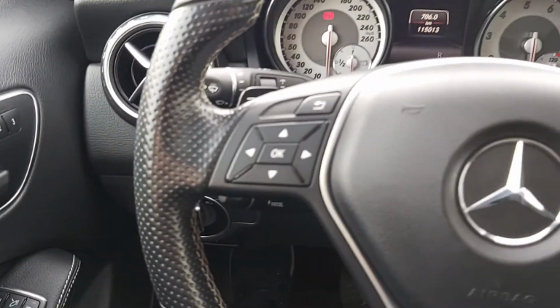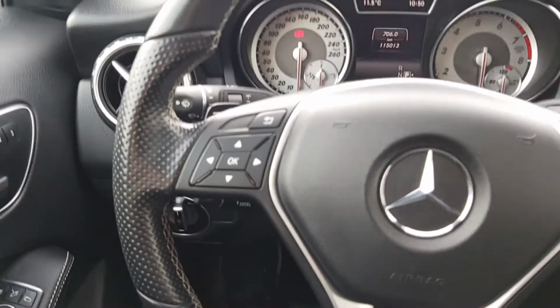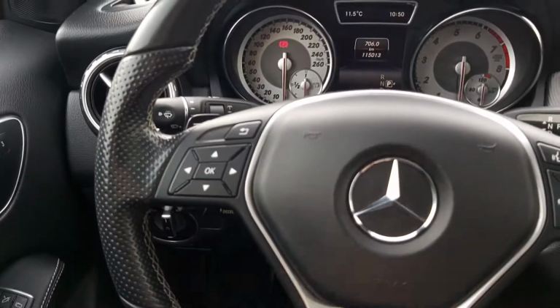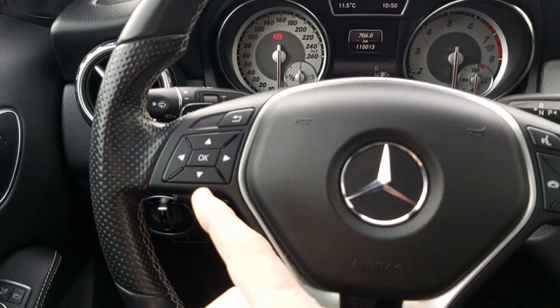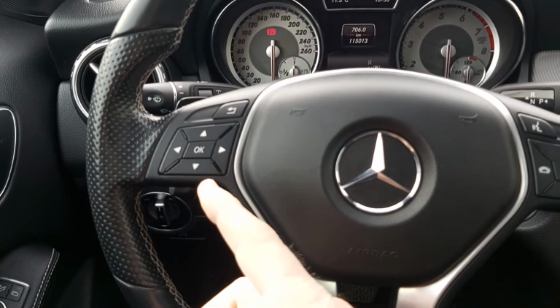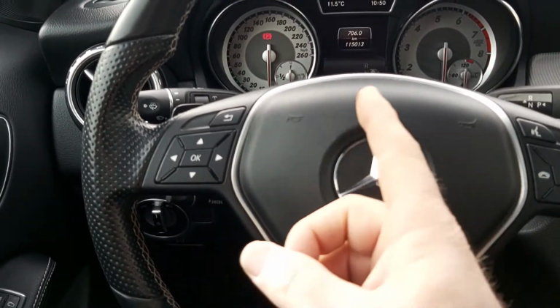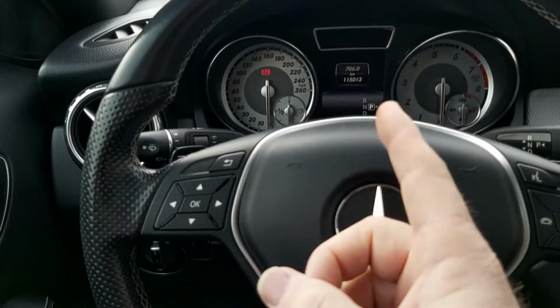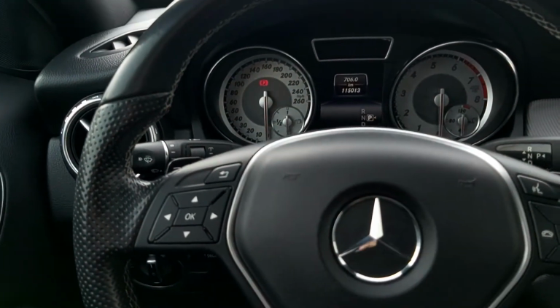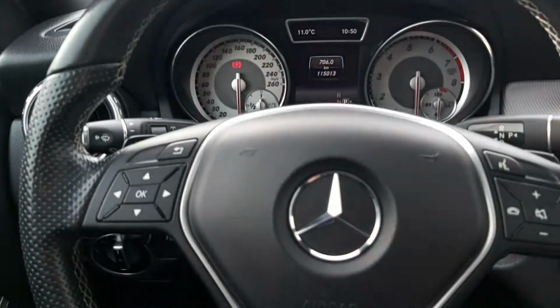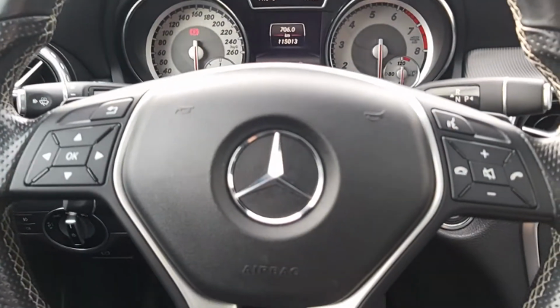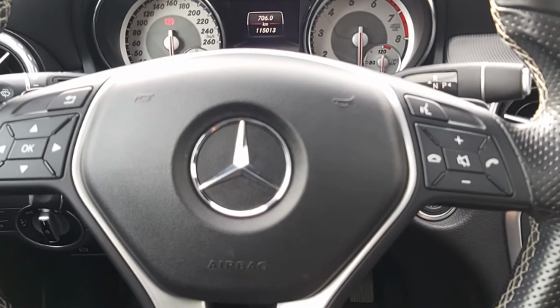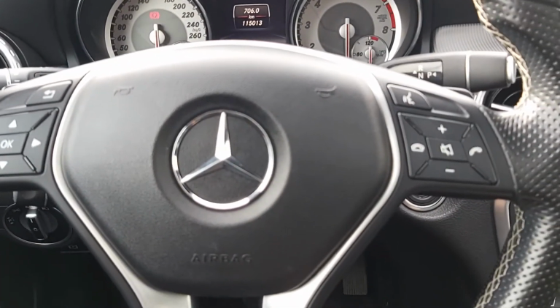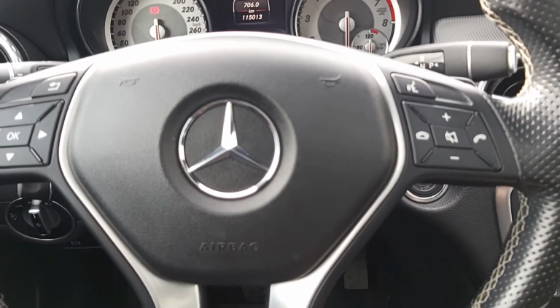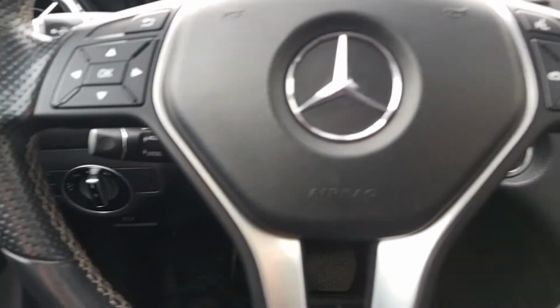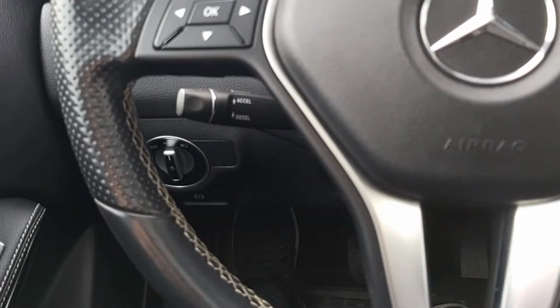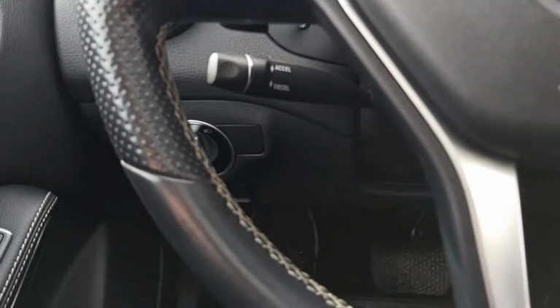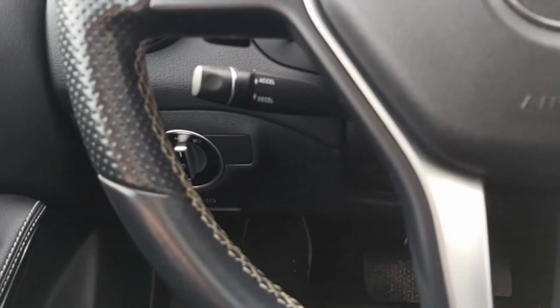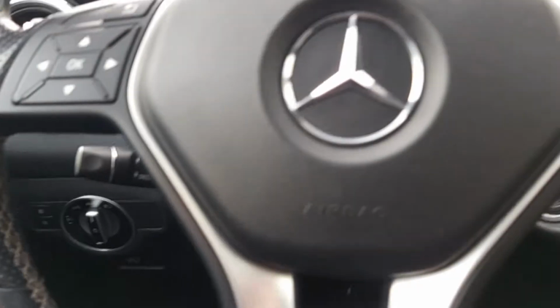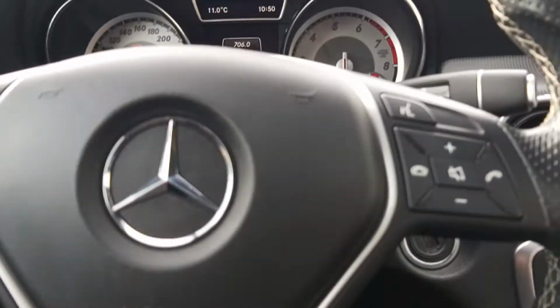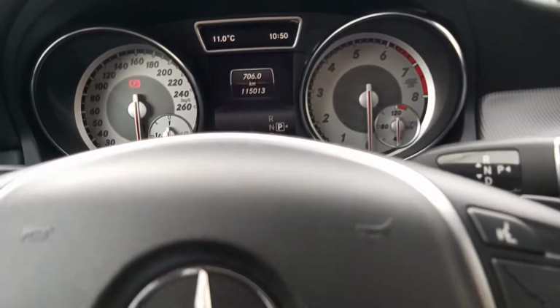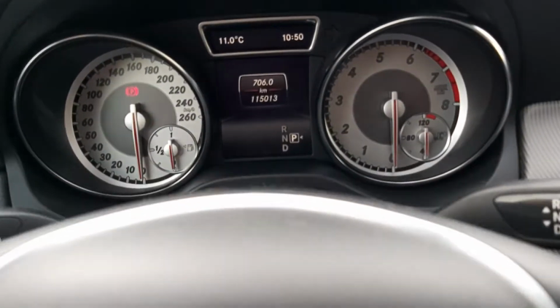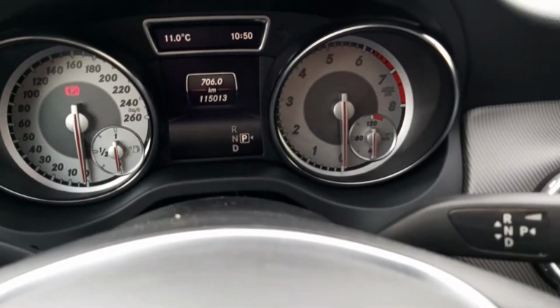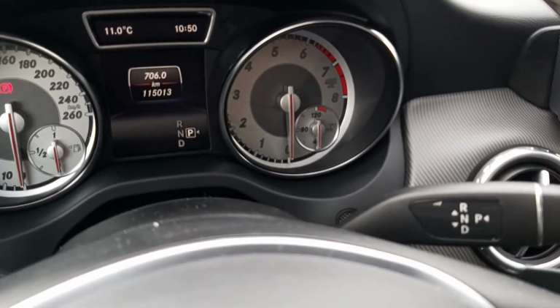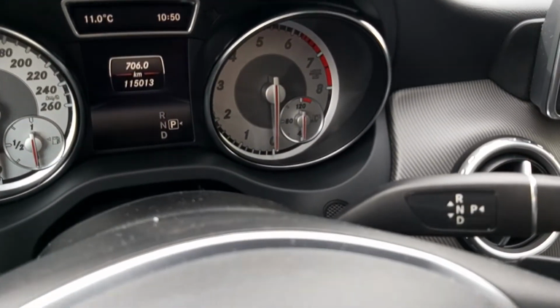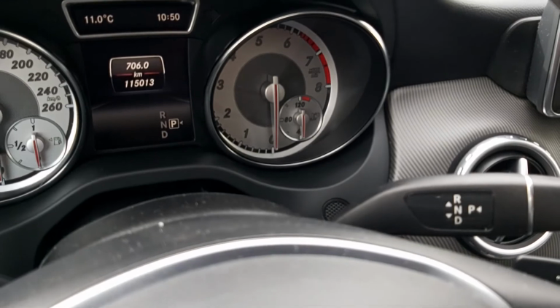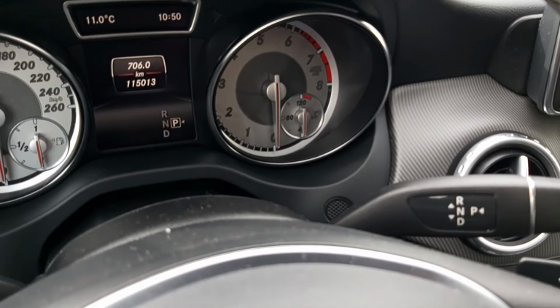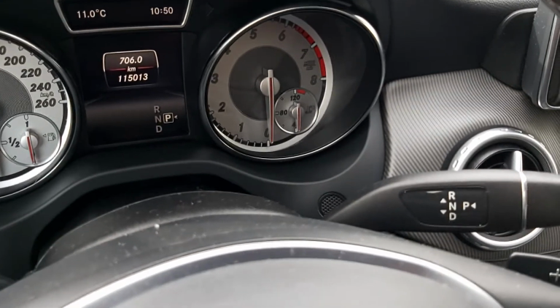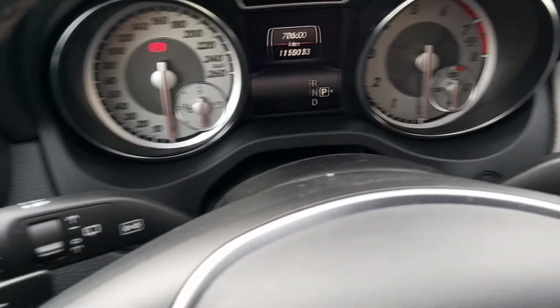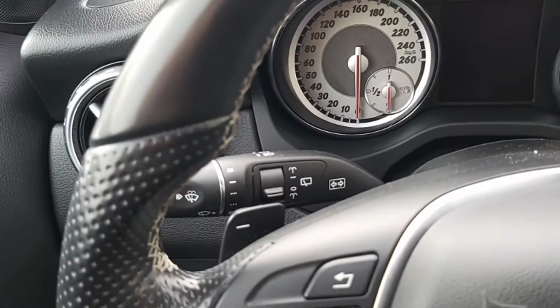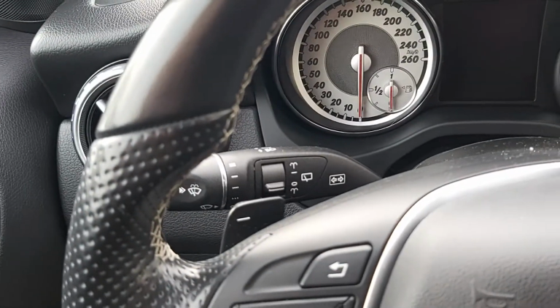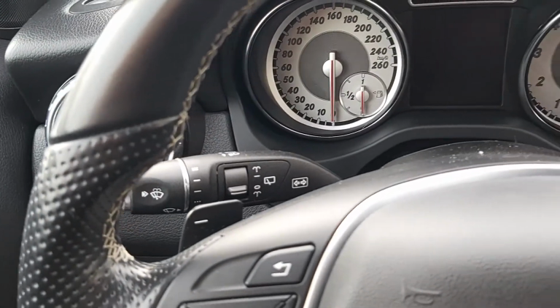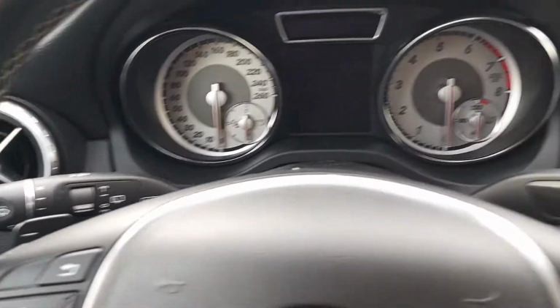Auto headlight set down here with the fog lights. Then the steering — we've got the pad here that runs the digital display in the dash. Got our Bluetooth there and our cruise control down there. And then up here we have our gear shifter and our wipers — front and rear wipers.